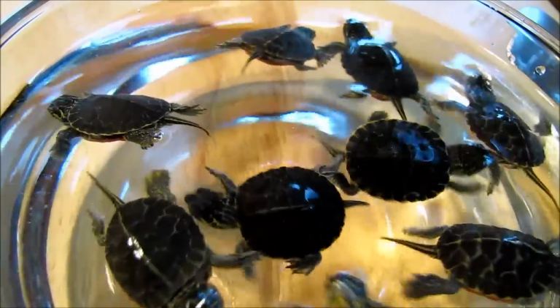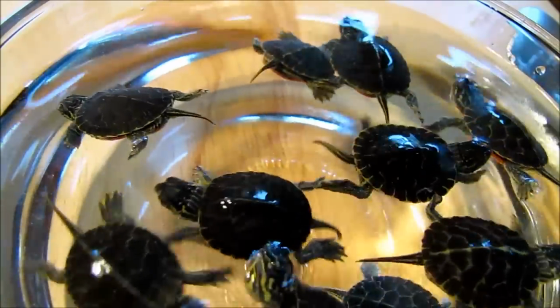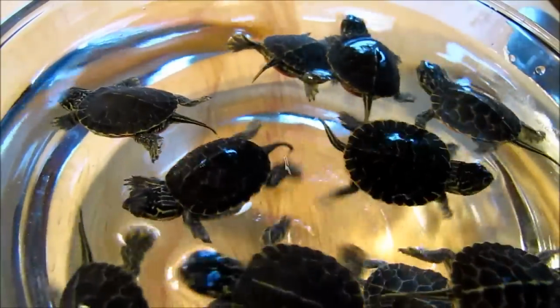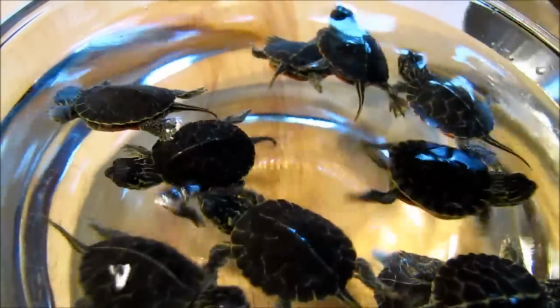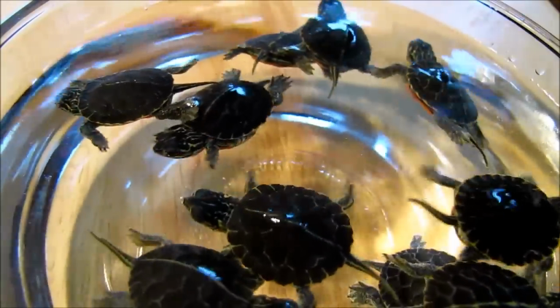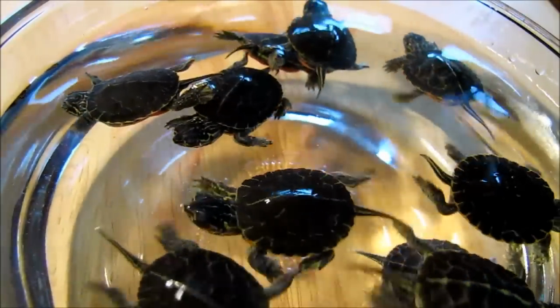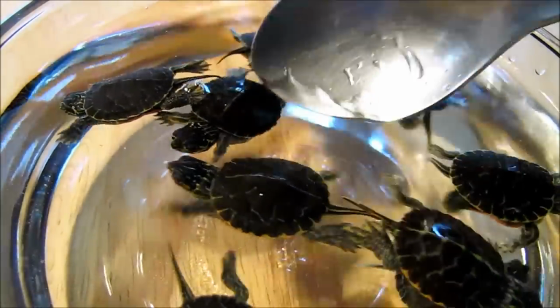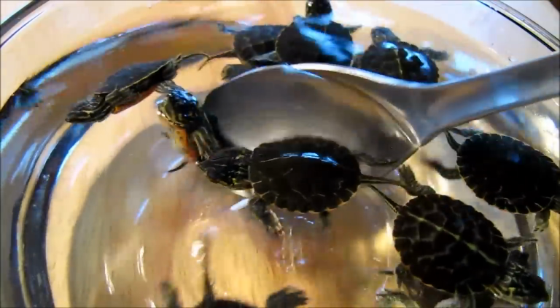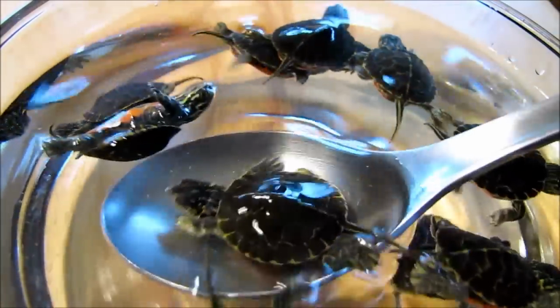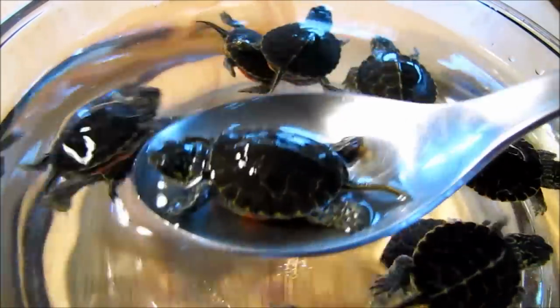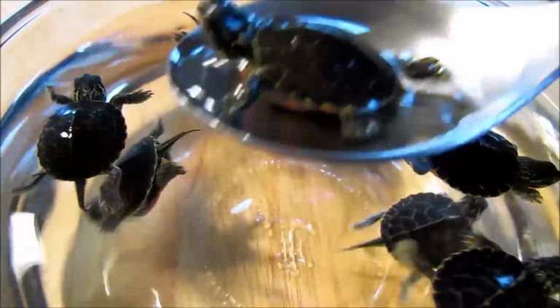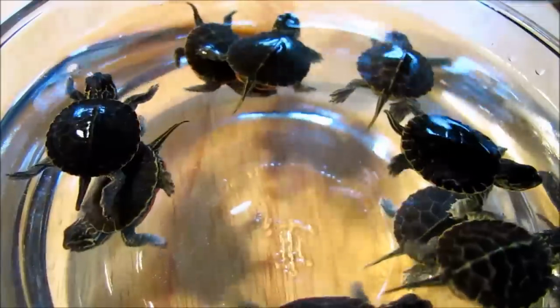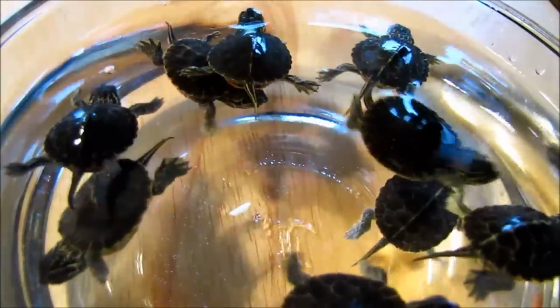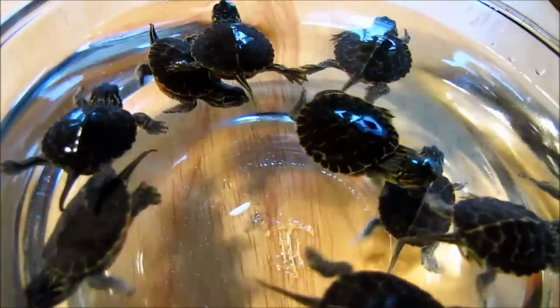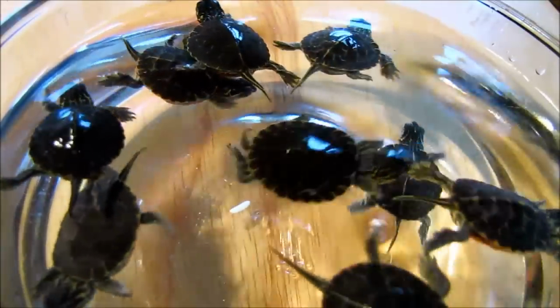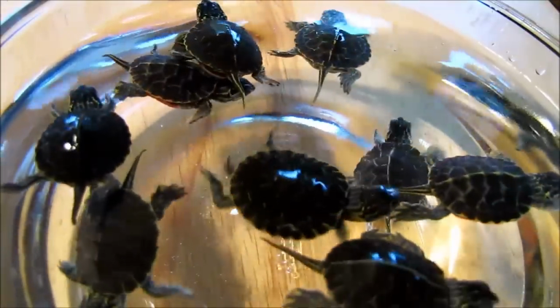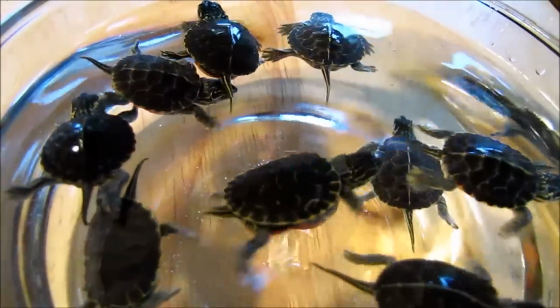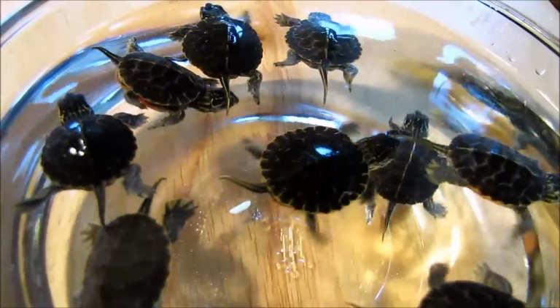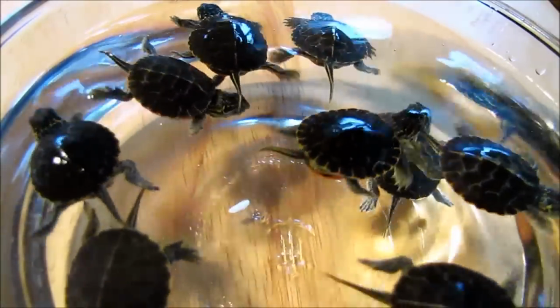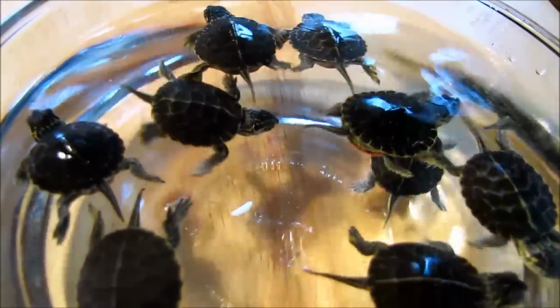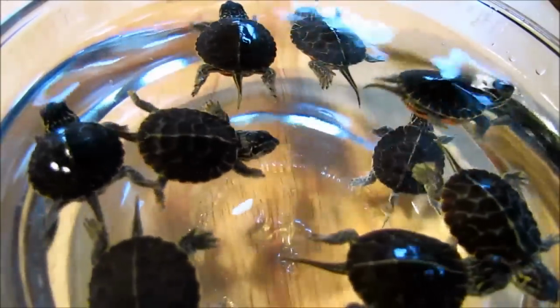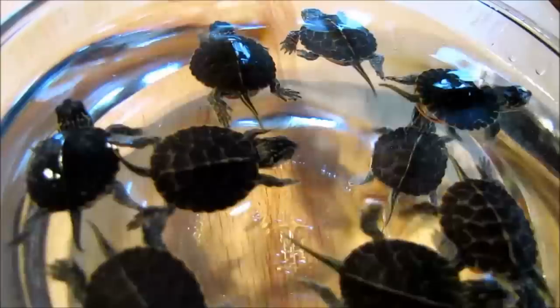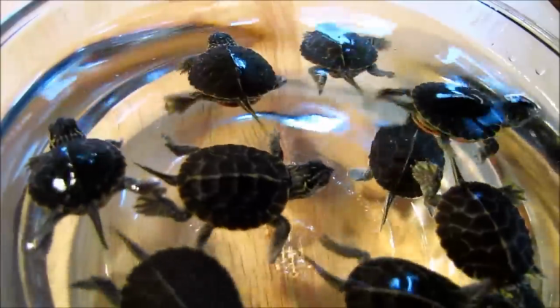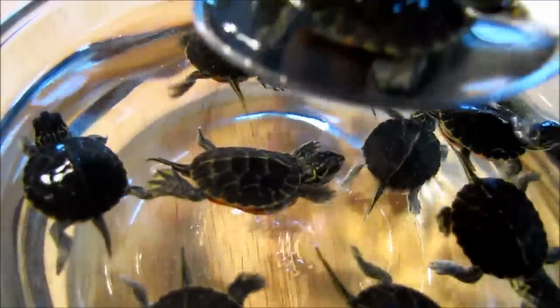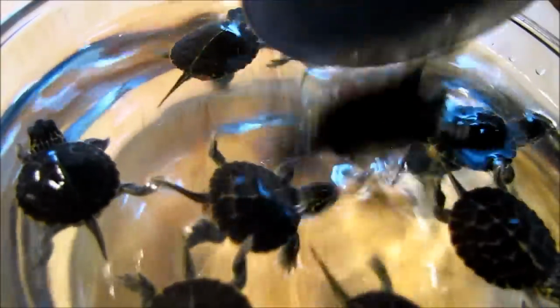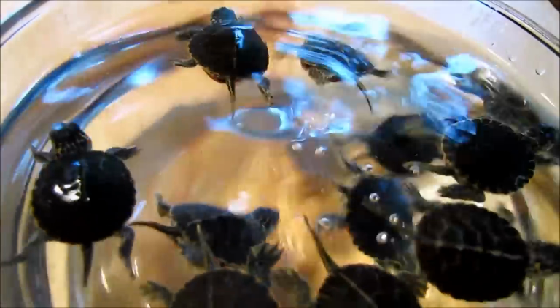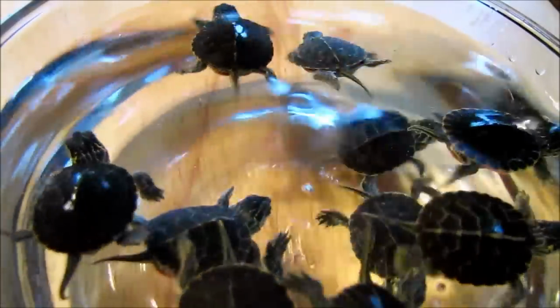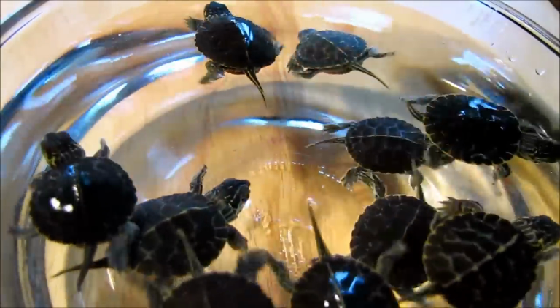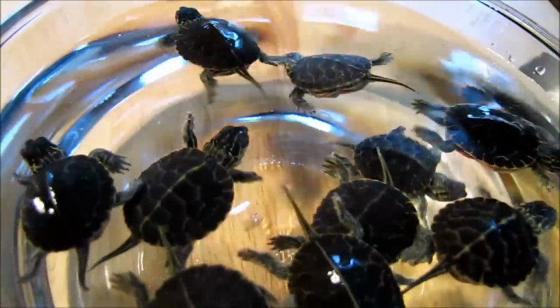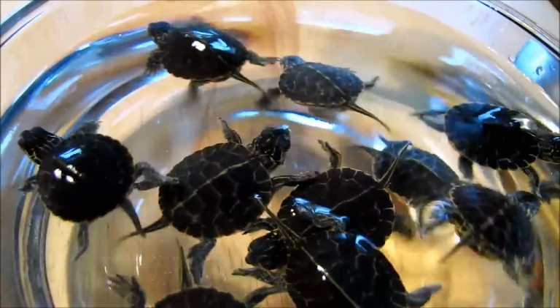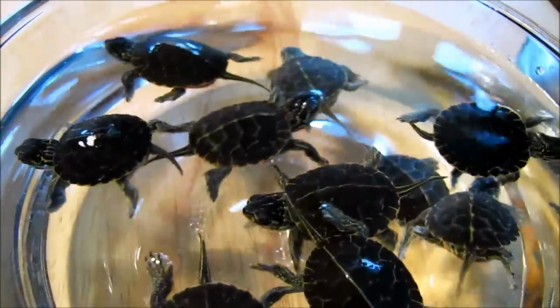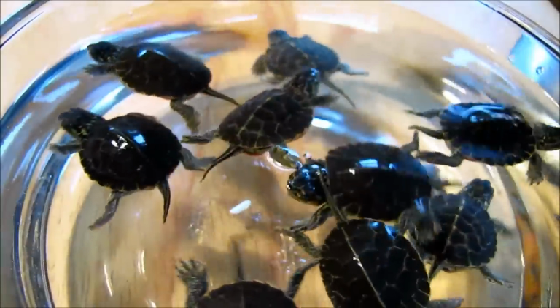What do you do when you have a whole bunch of baby turtles? Why, you make turtle soup of course! Okay, I wasn't really going to eat them — just wanted to get your attention and tell you a little bit about baby painted turtles.